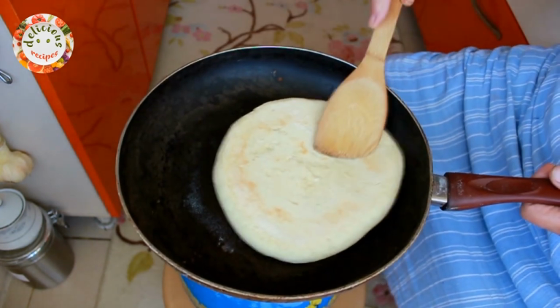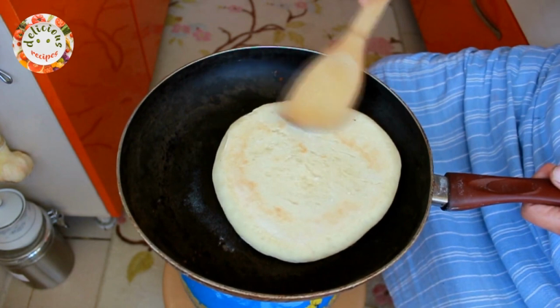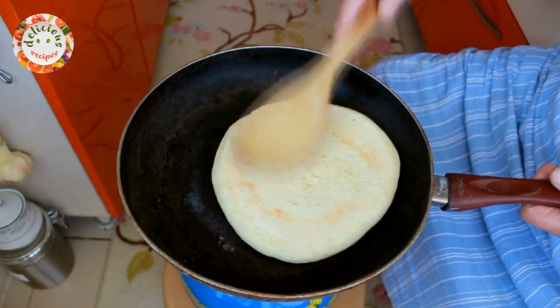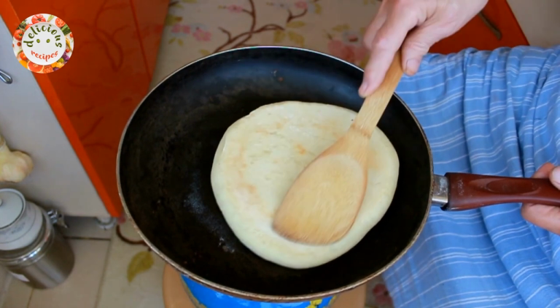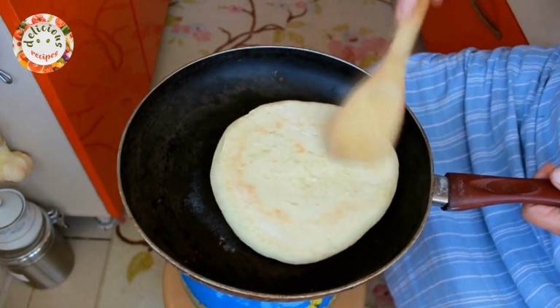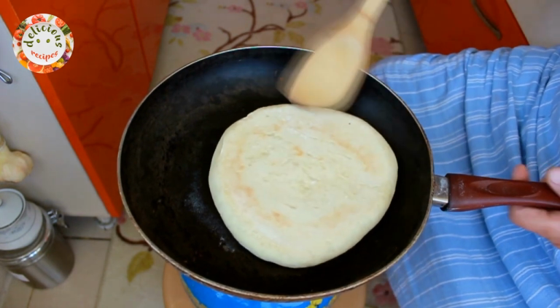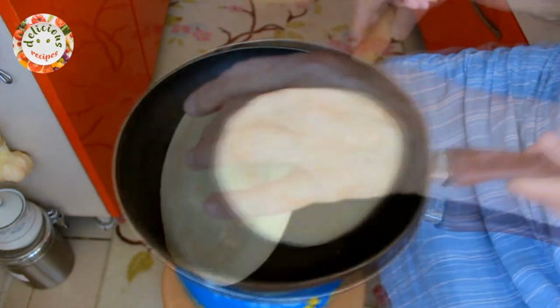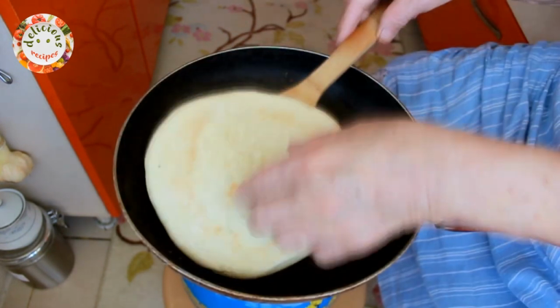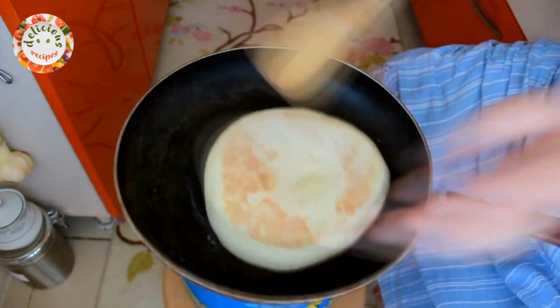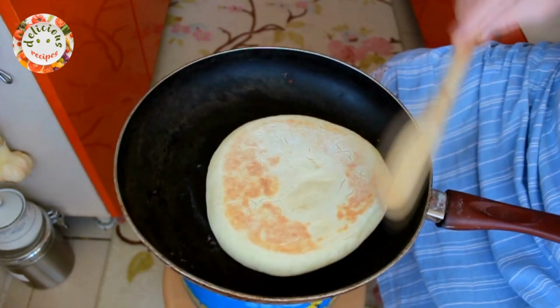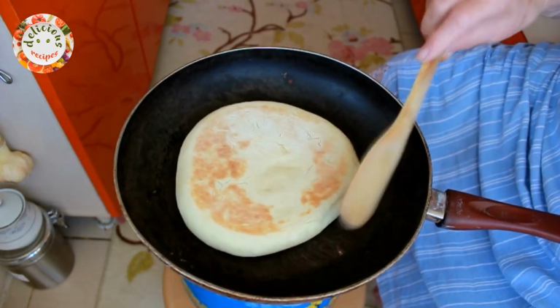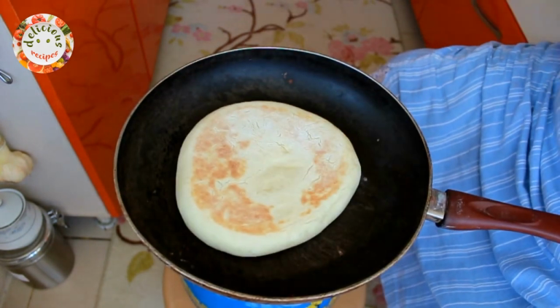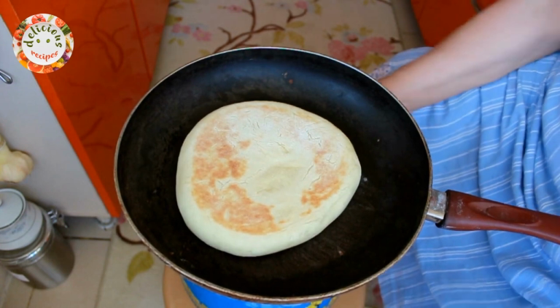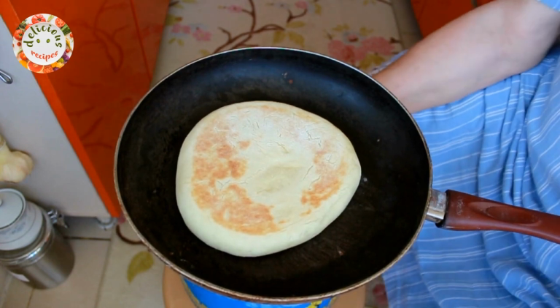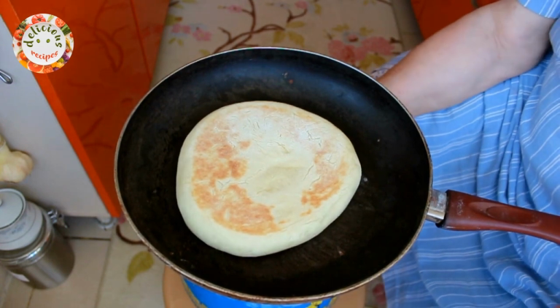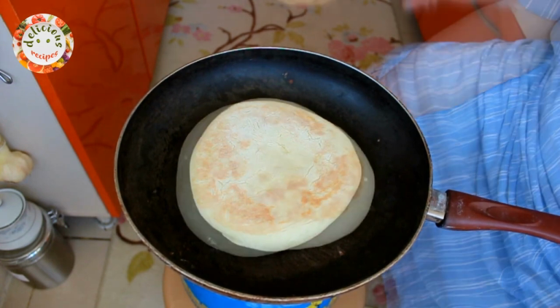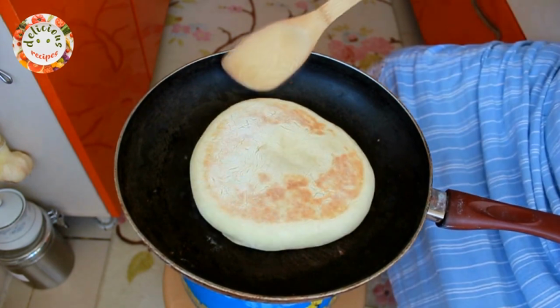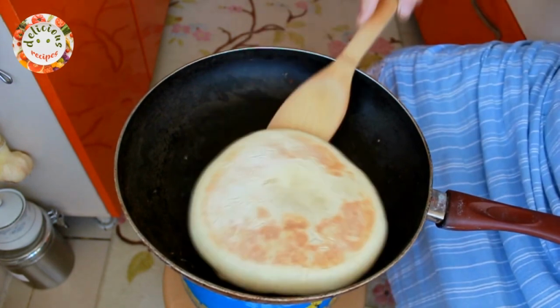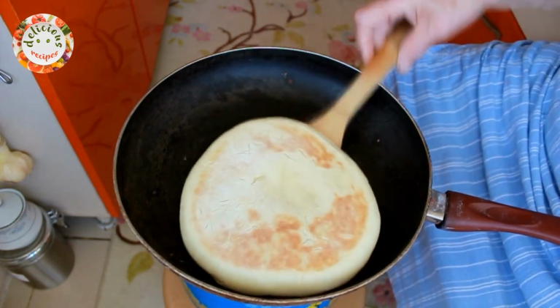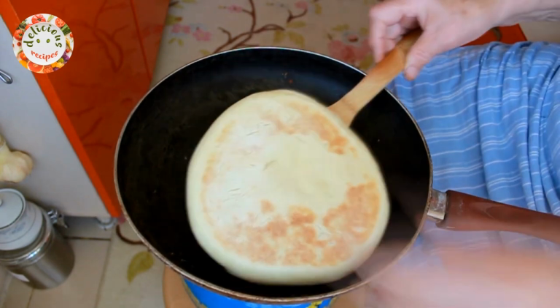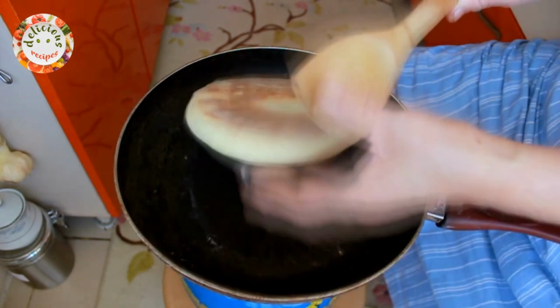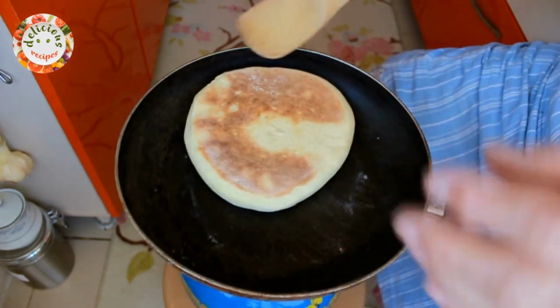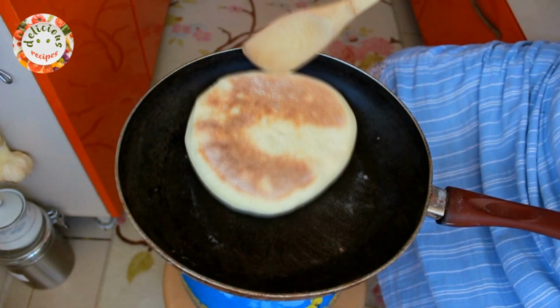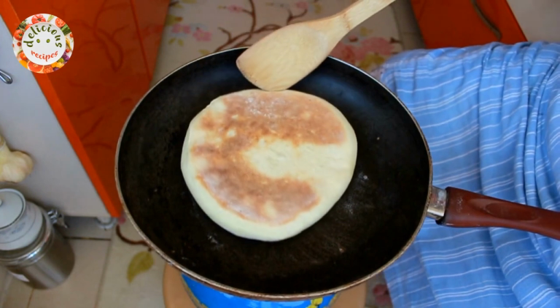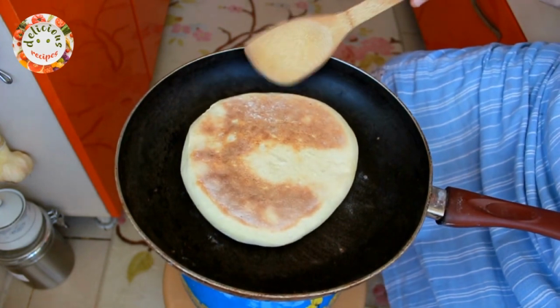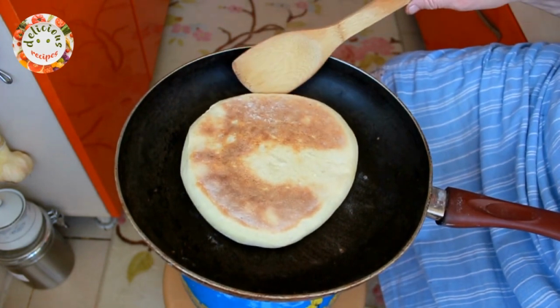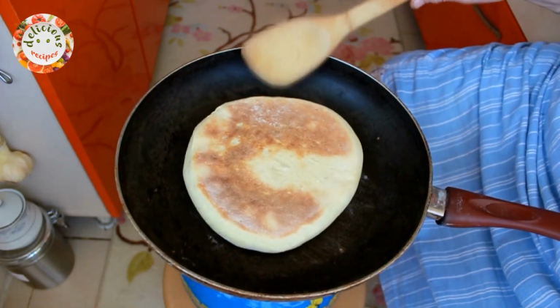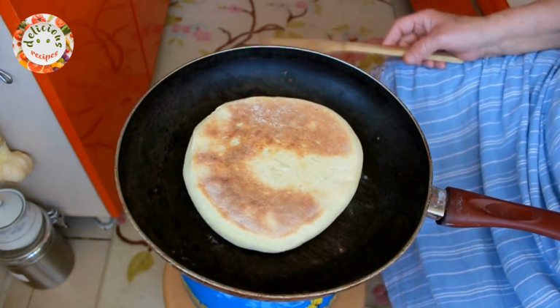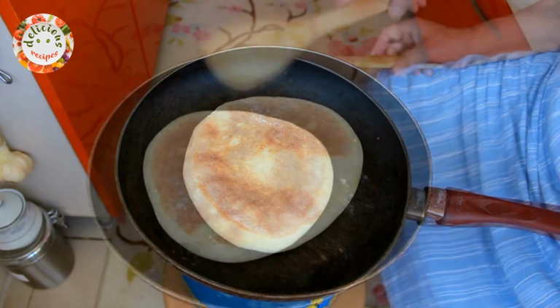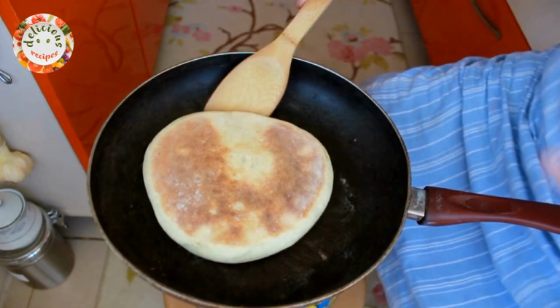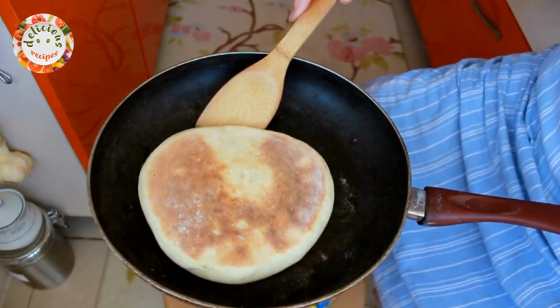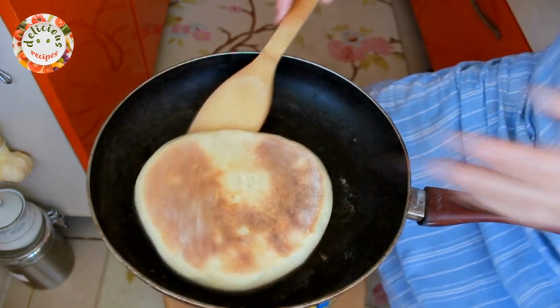When one side changes color, I am turning it around. I keep turning it to its other side until both sides are nicely cooked. When you cook all of them, they are ready to eat. Enjoy!